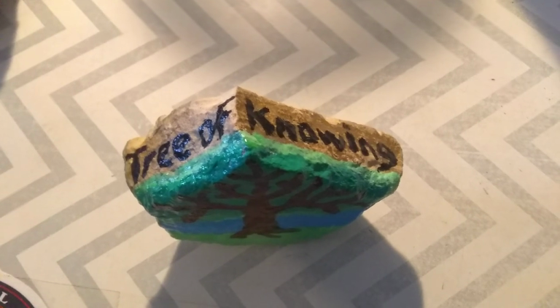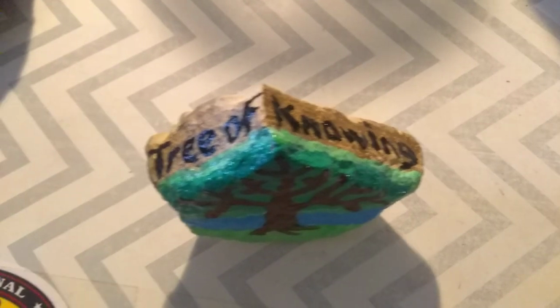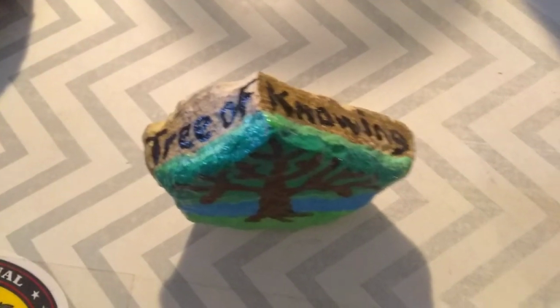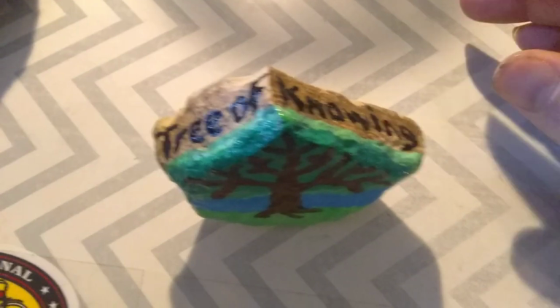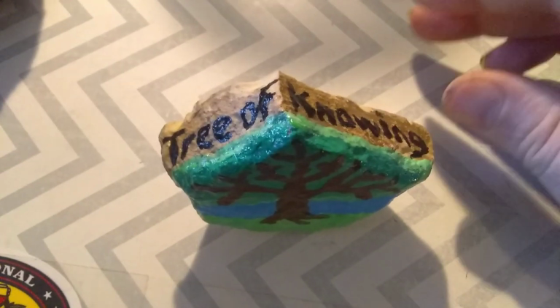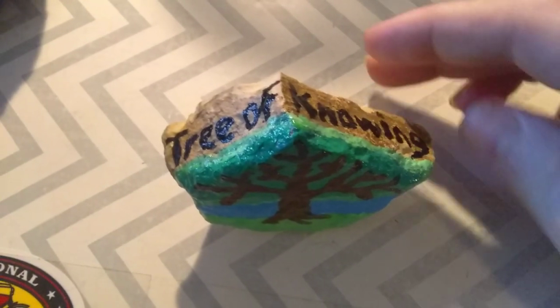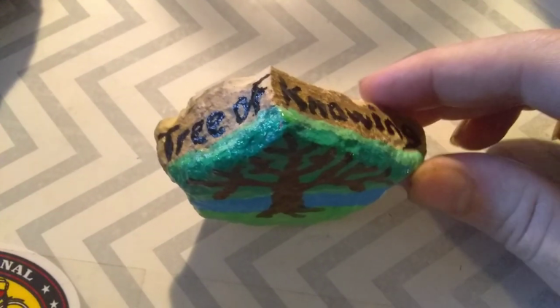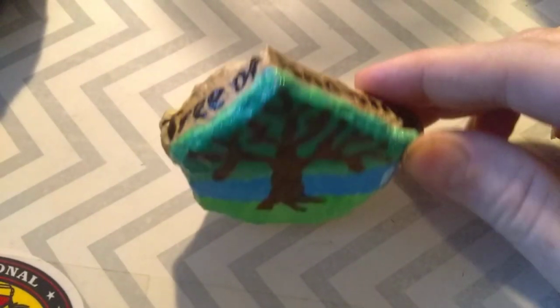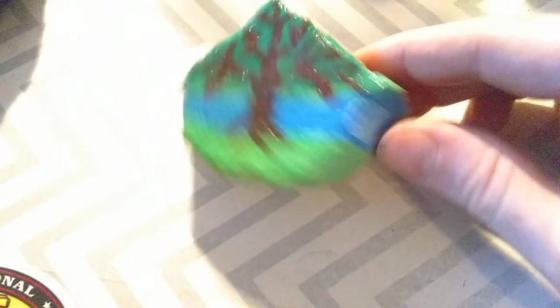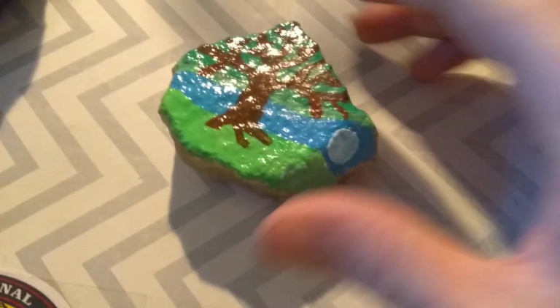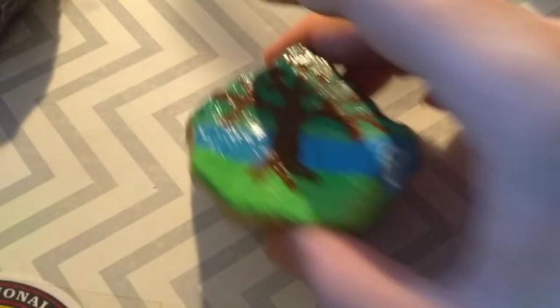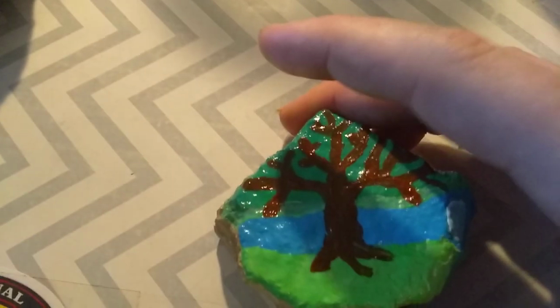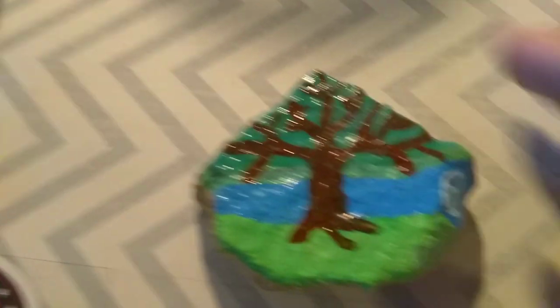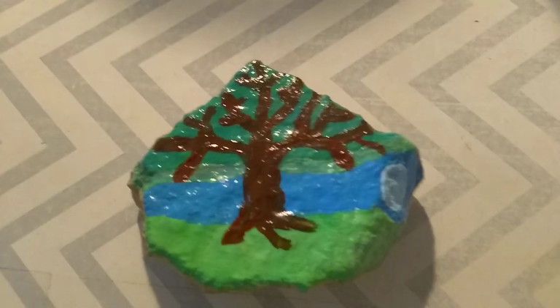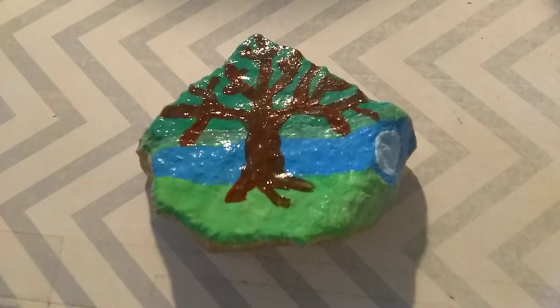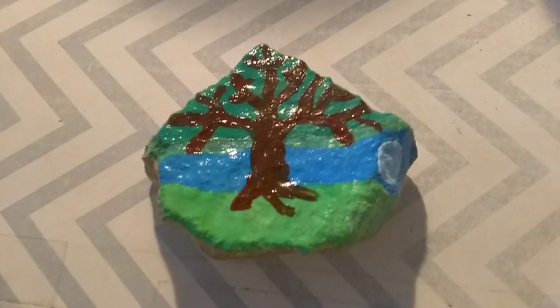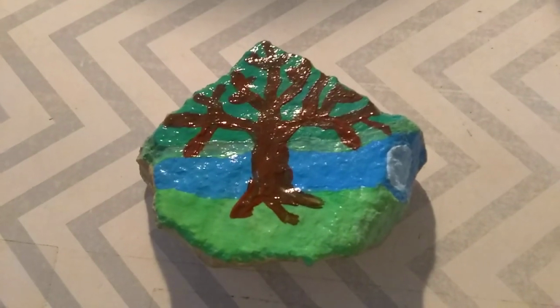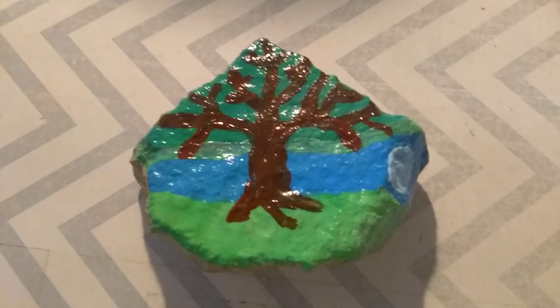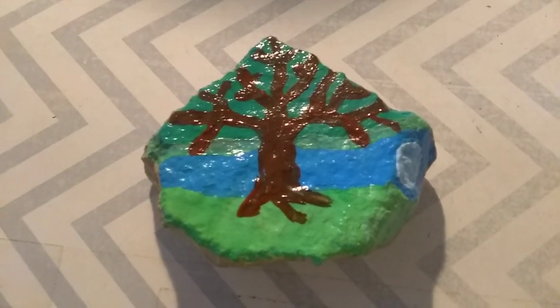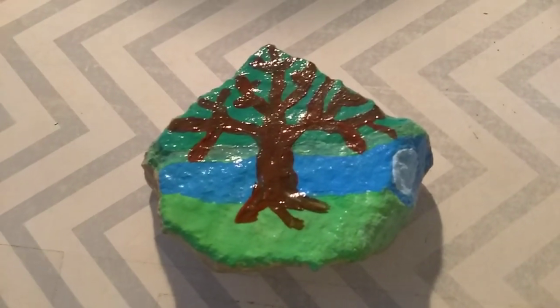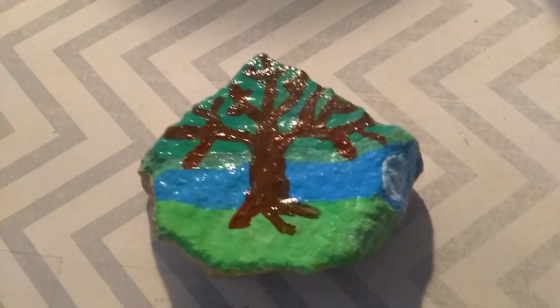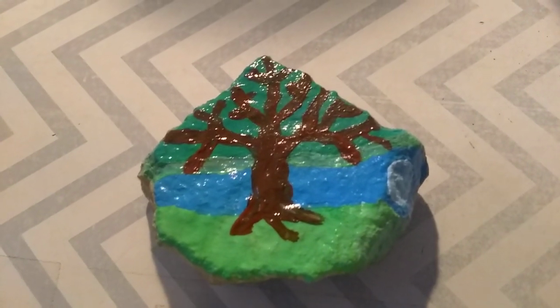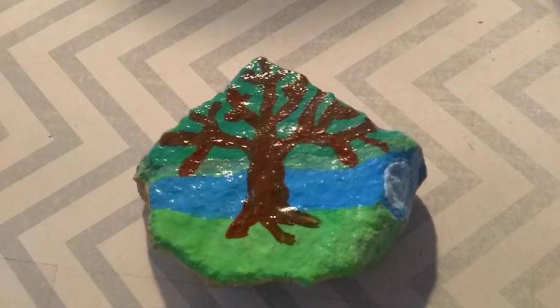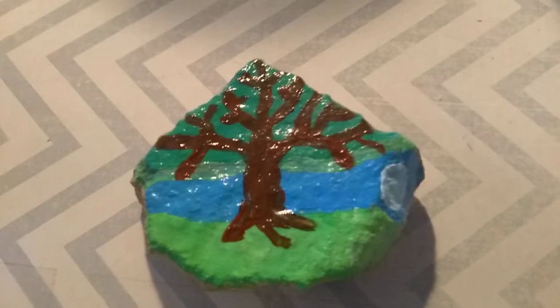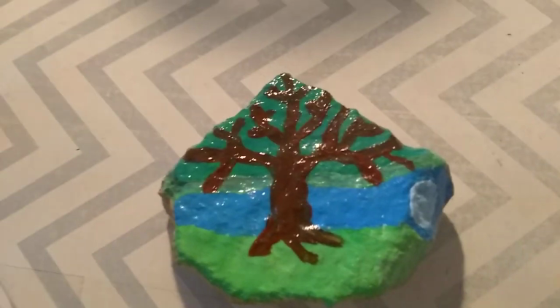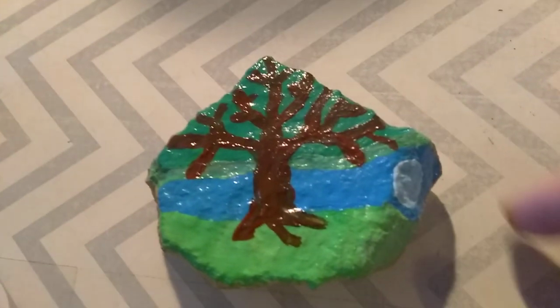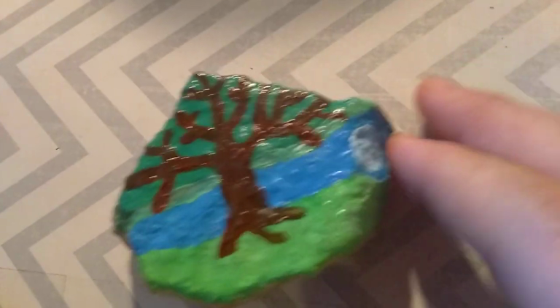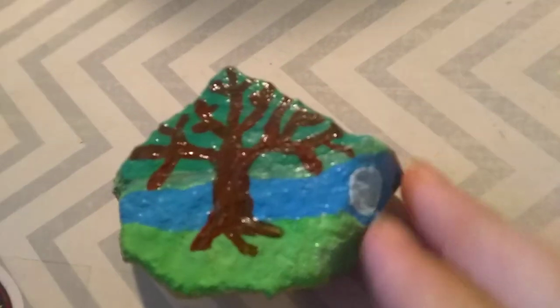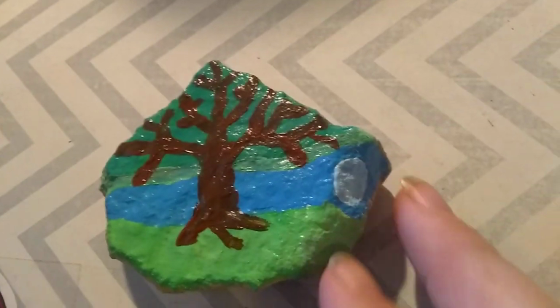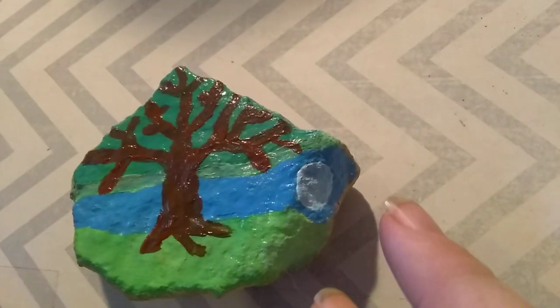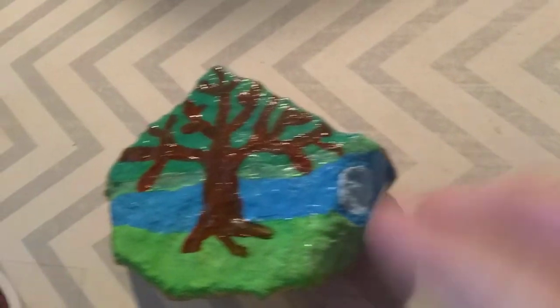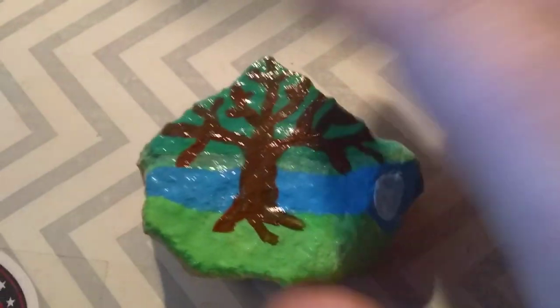There wasn't enough room to write Tree of Knowledge. But it's for the Deviant Historian, and this is kind of his logo — the Tree of Knowledge. And then the sky with the infinite potential, and then the moon that shines down on you in your darkest hour.